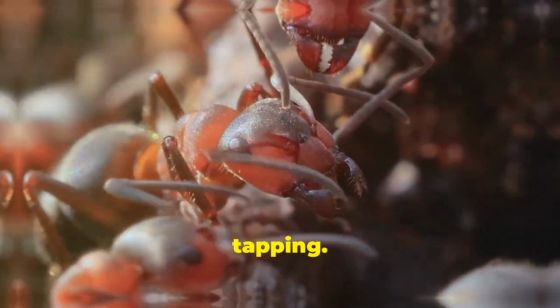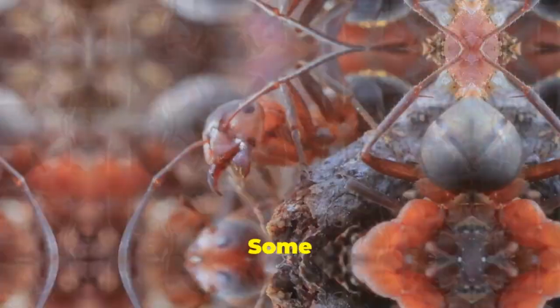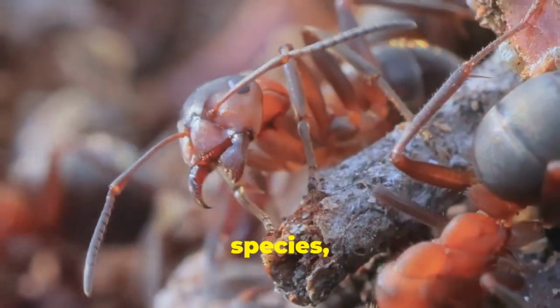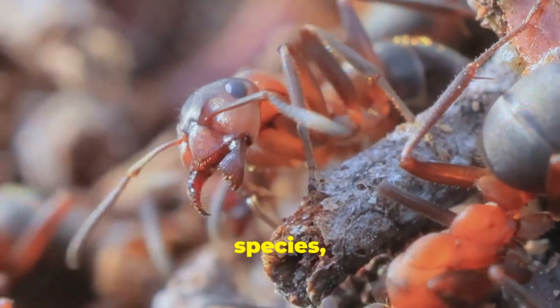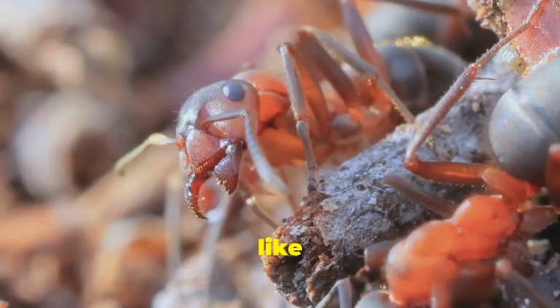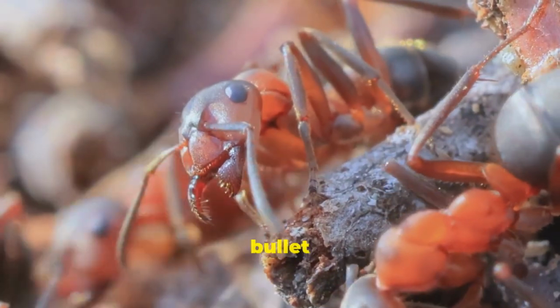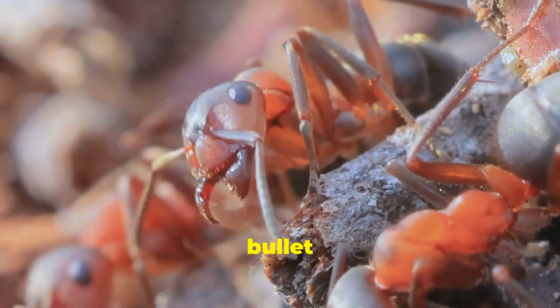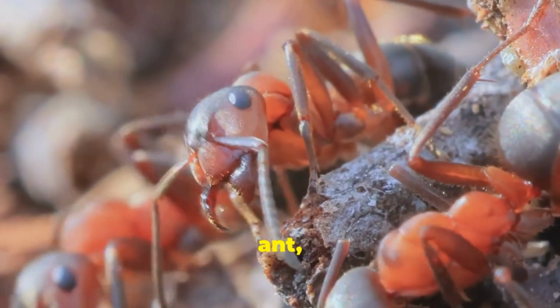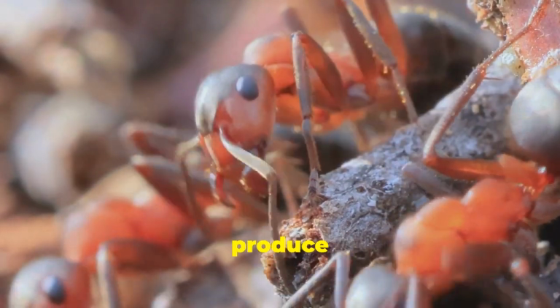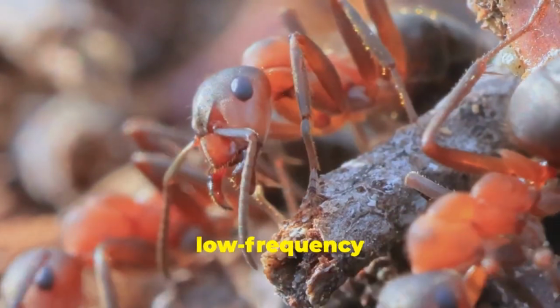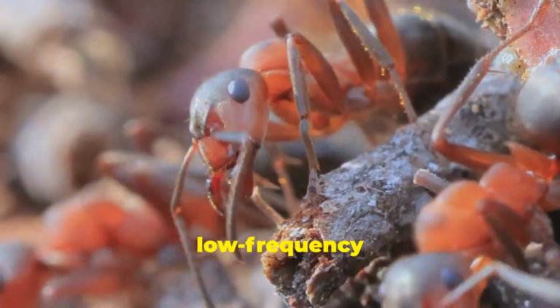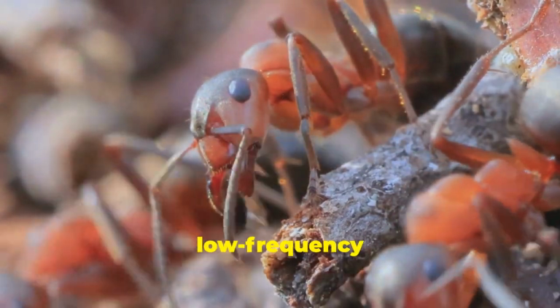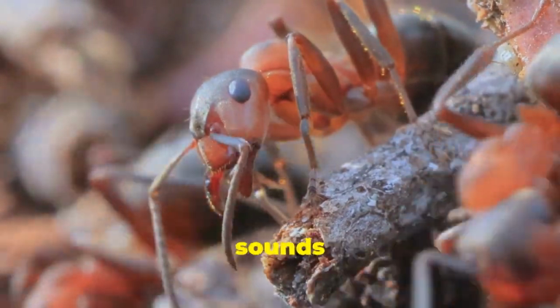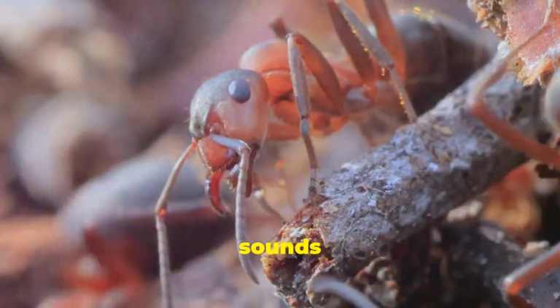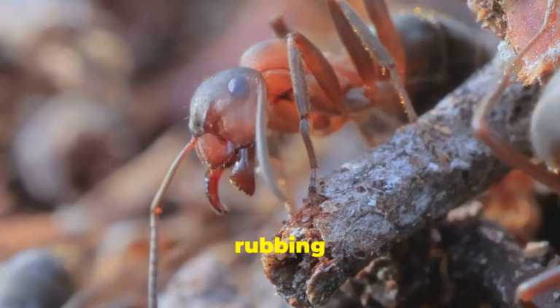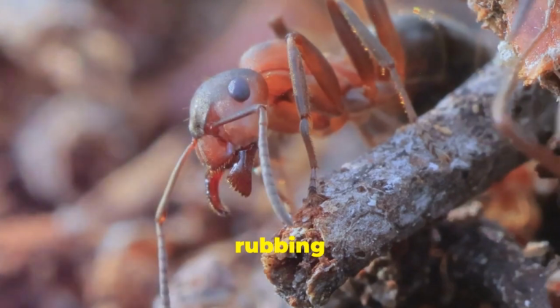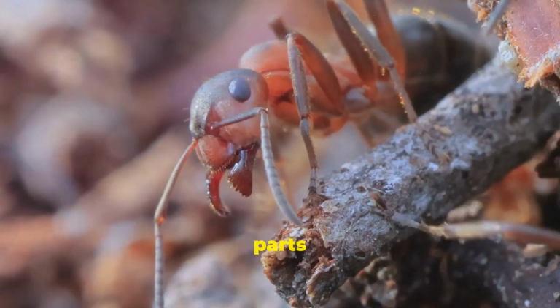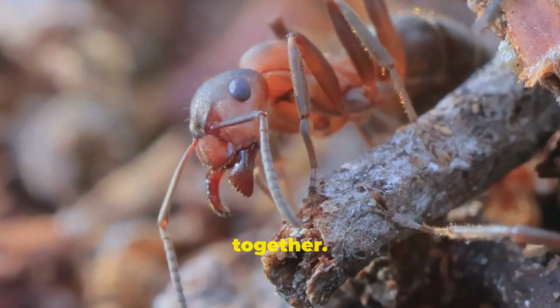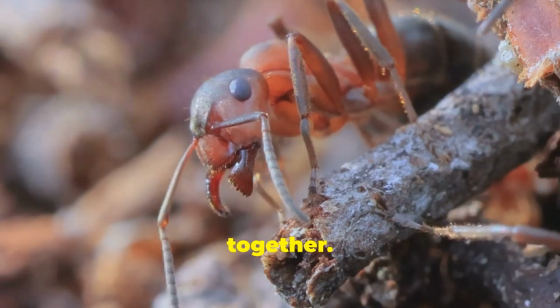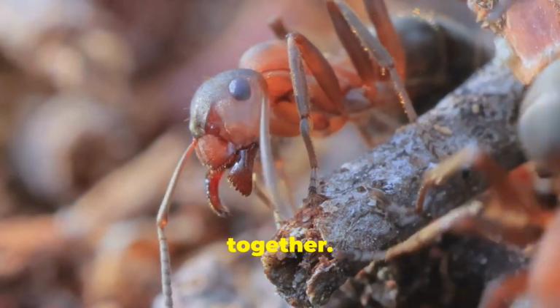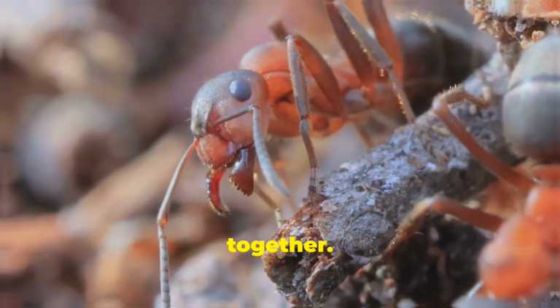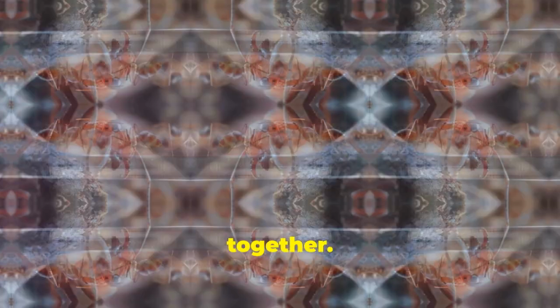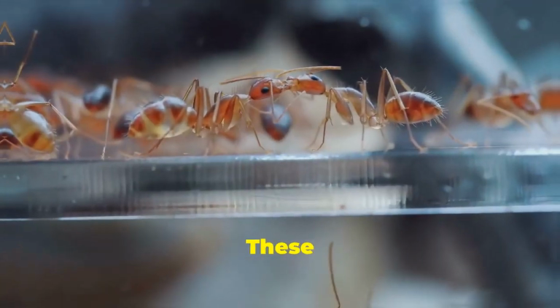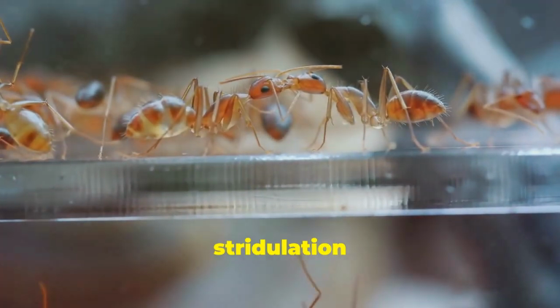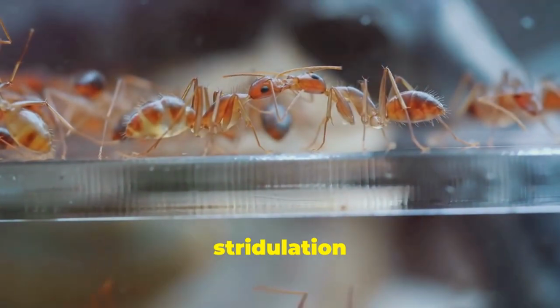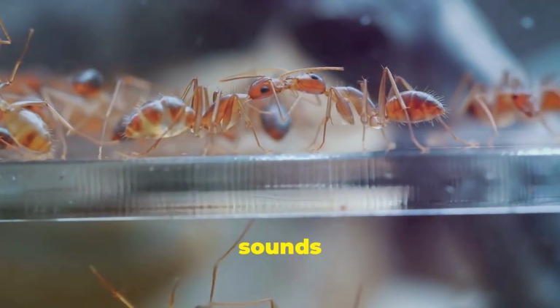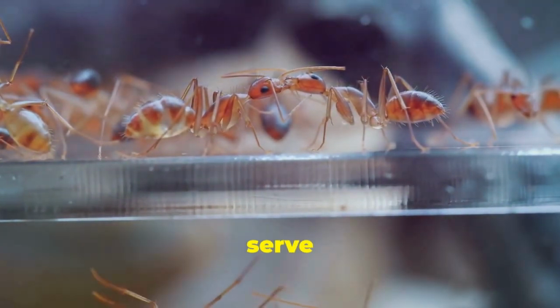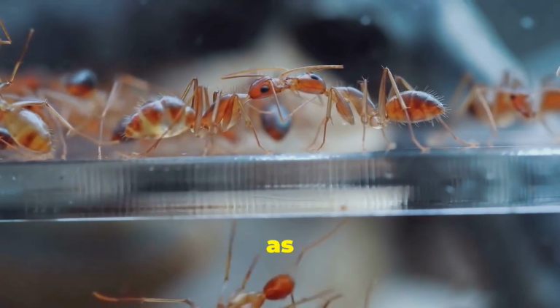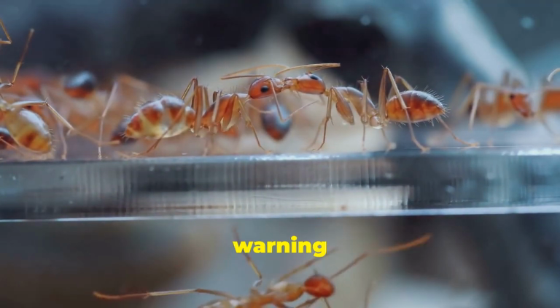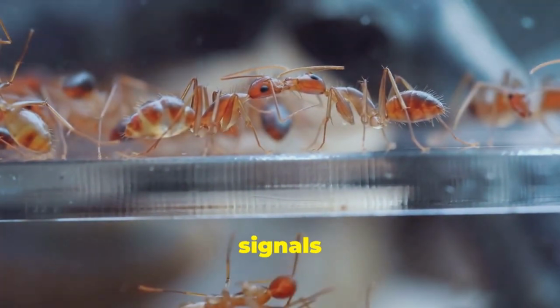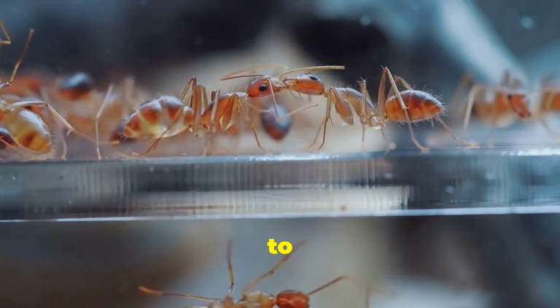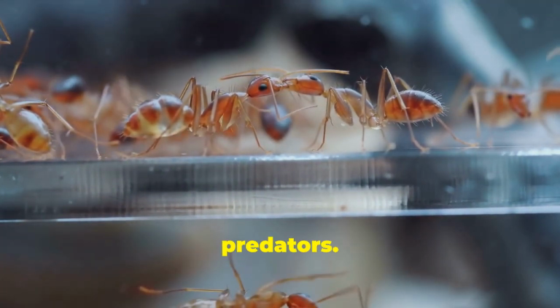Some species, like the bullet ant, produce low-frequency sounds by rubbing body parts together. These stridulation sounds serve as warning signals to predators.